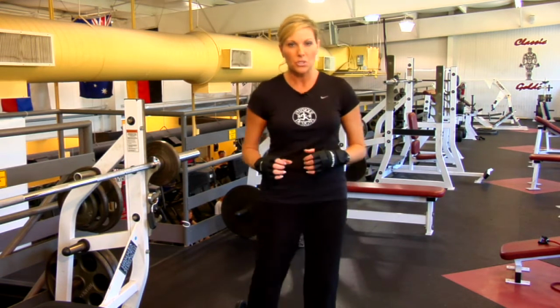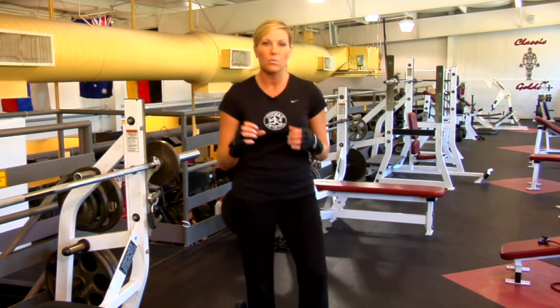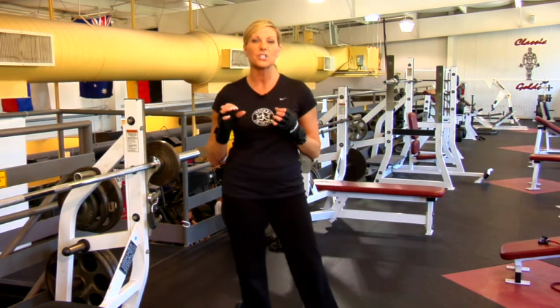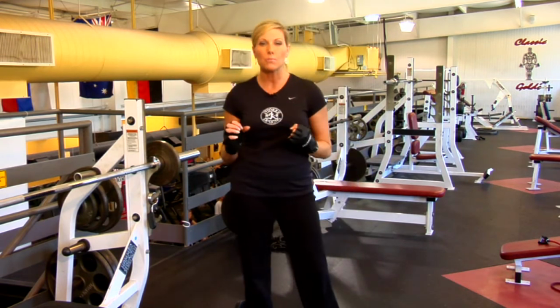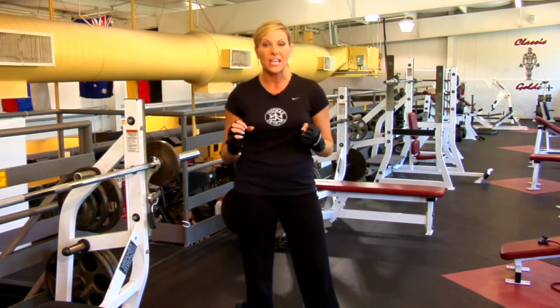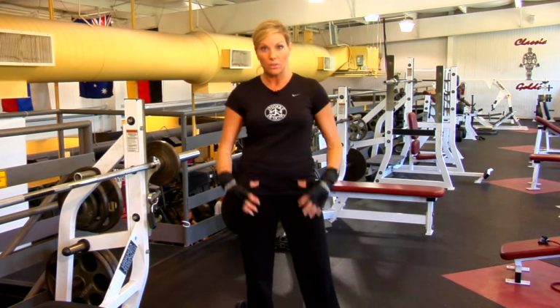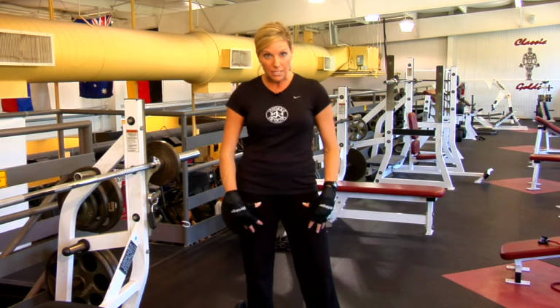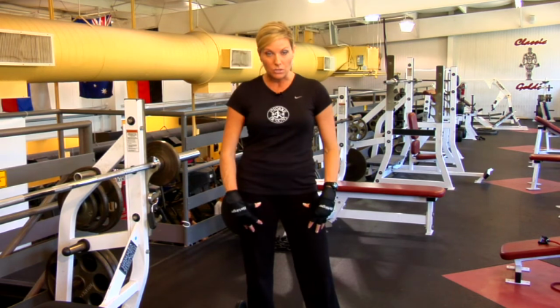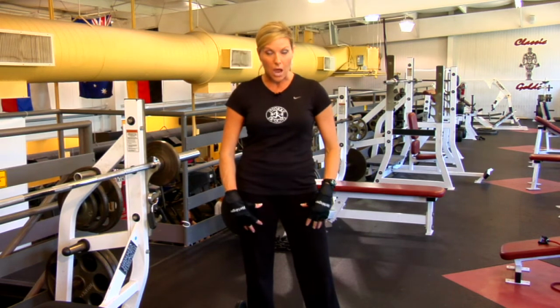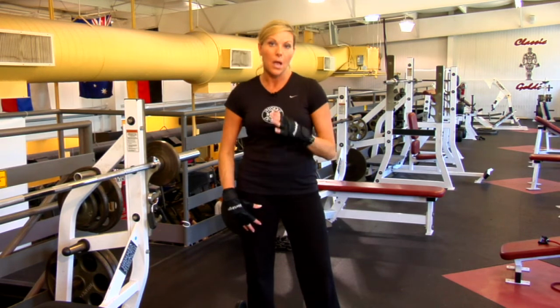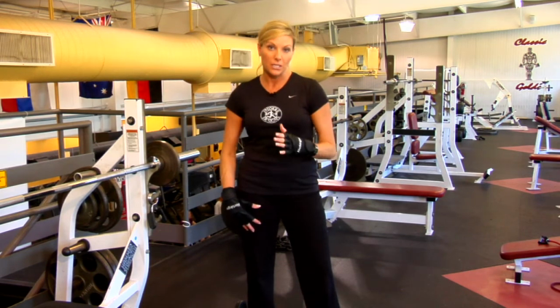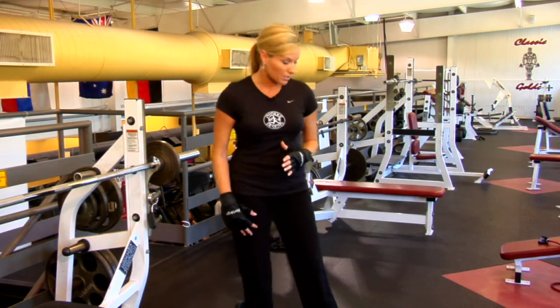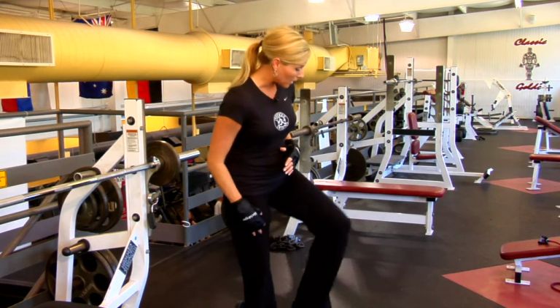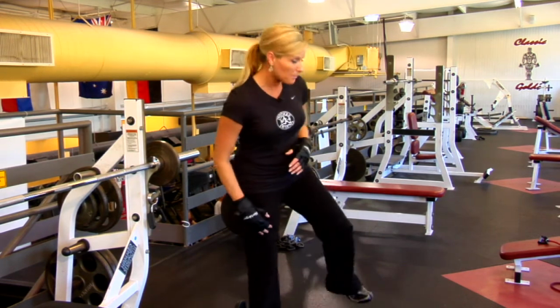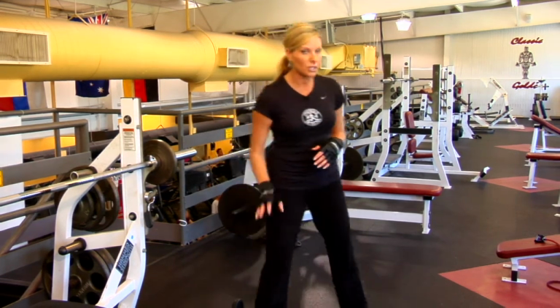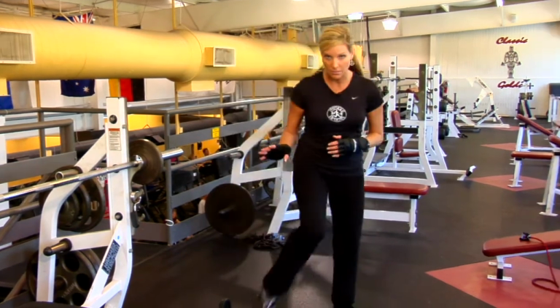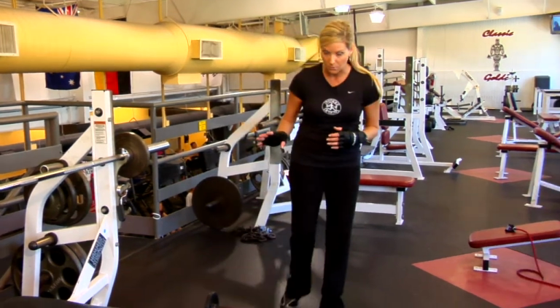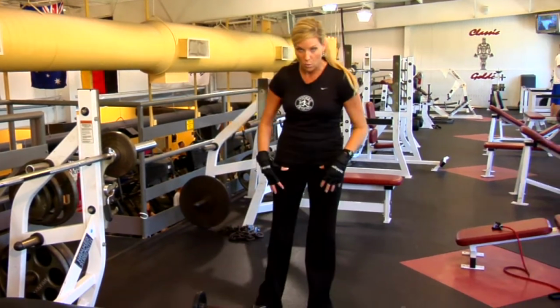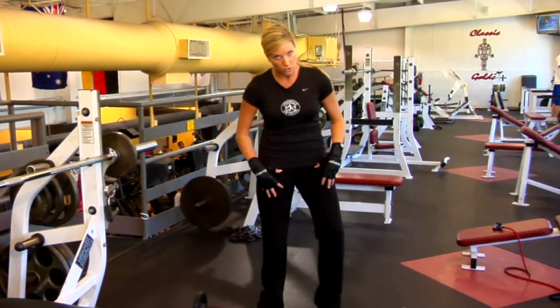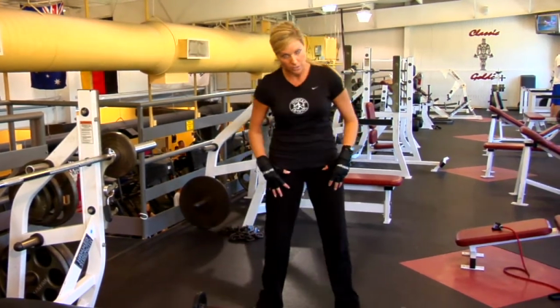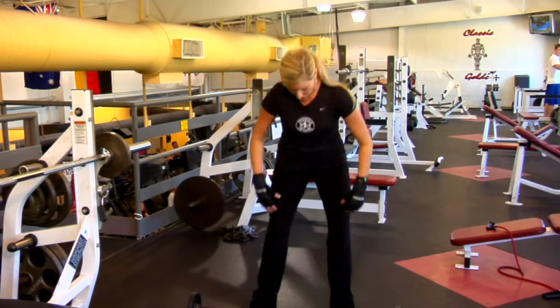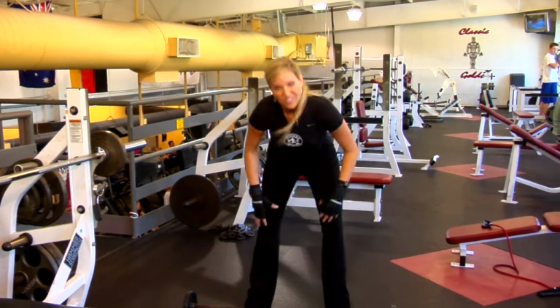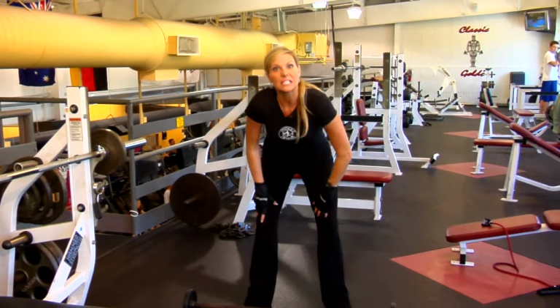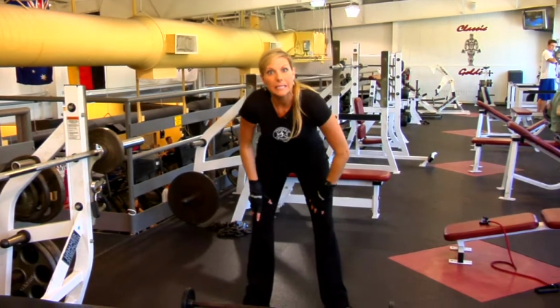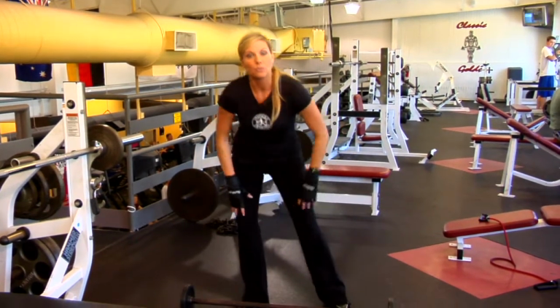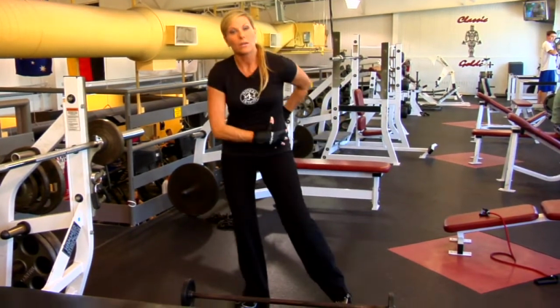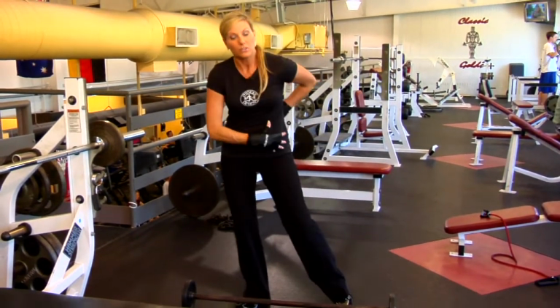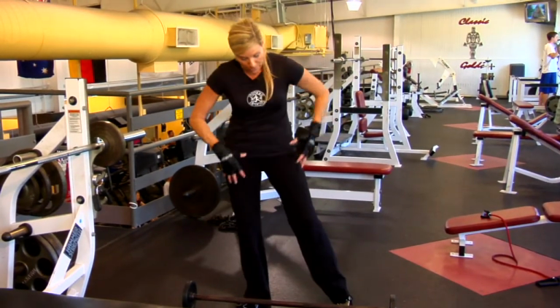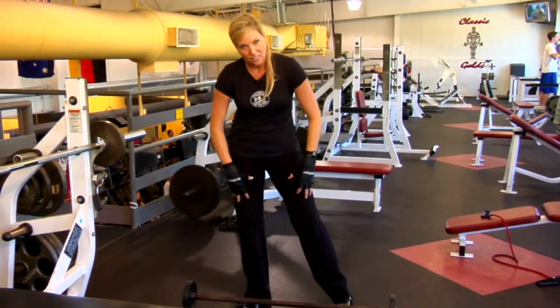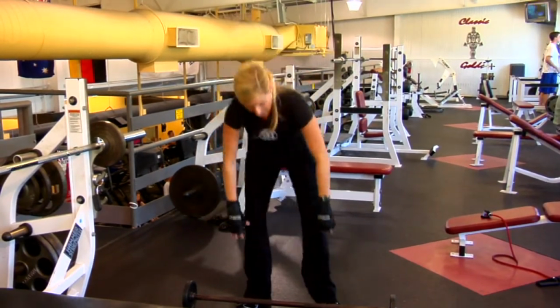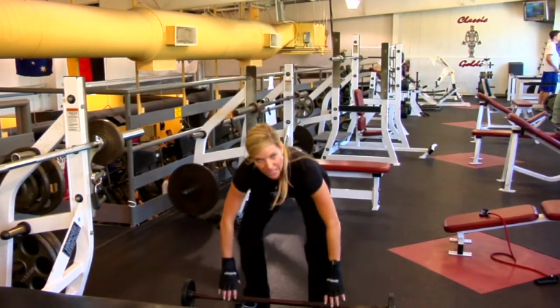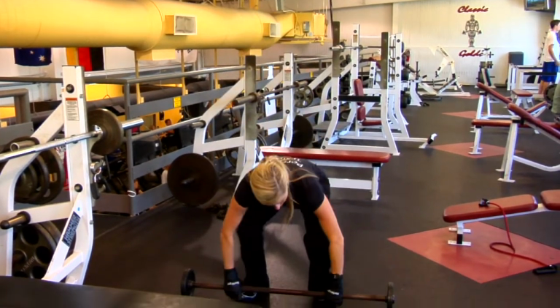So we're going to superset the biggest muscles in the body Monday, Wednesday, Friday. I'm just going to give you some examples of what muscles we're going to be using. This is a deadlift — great way to work the low back, get the thighs and the hamstring.